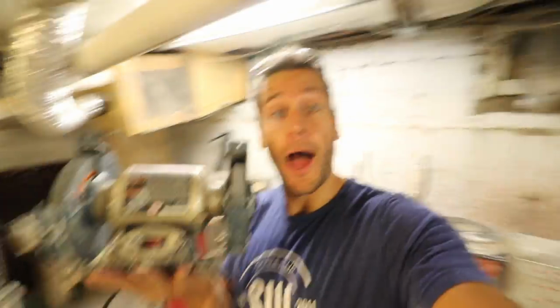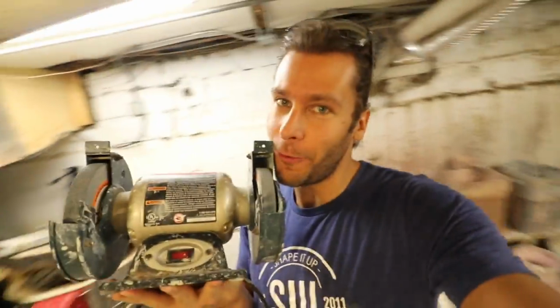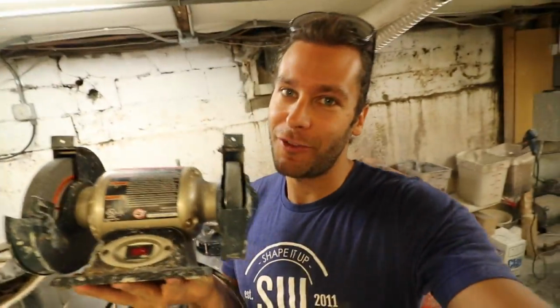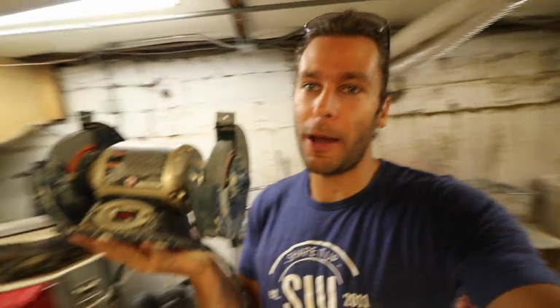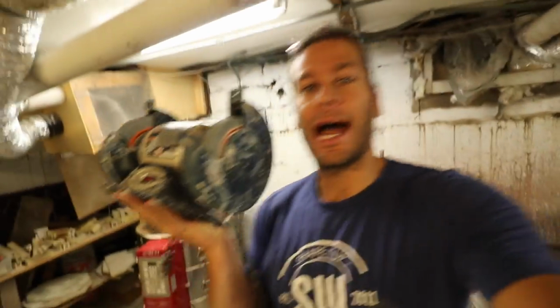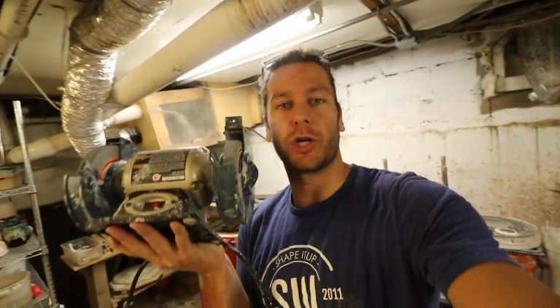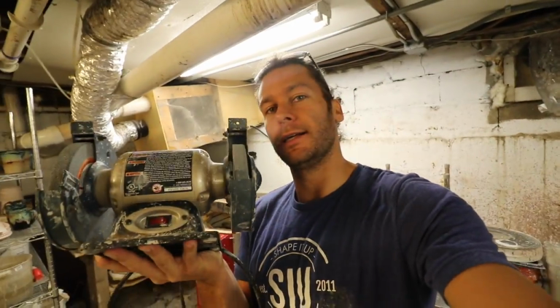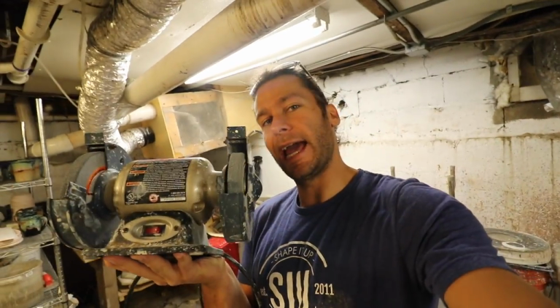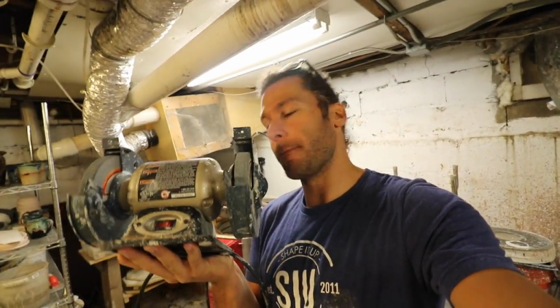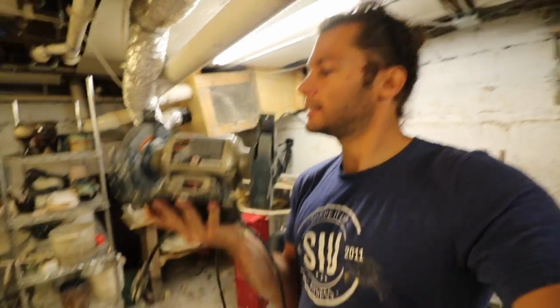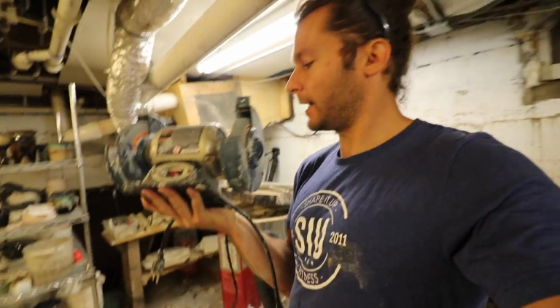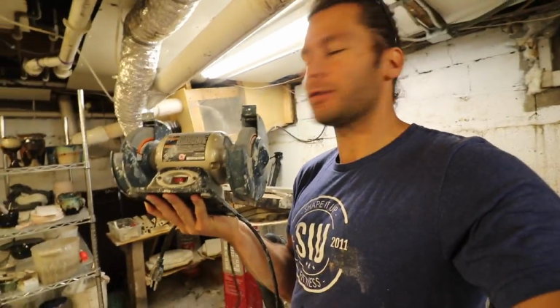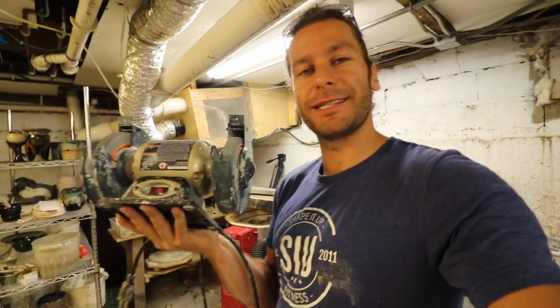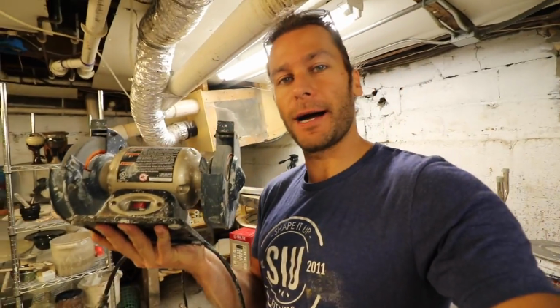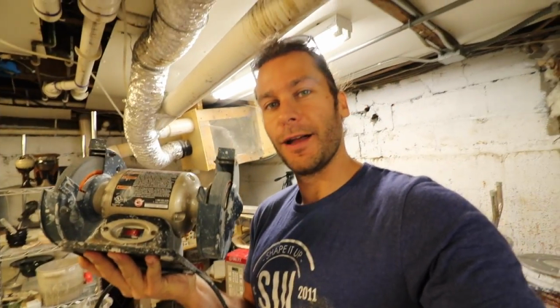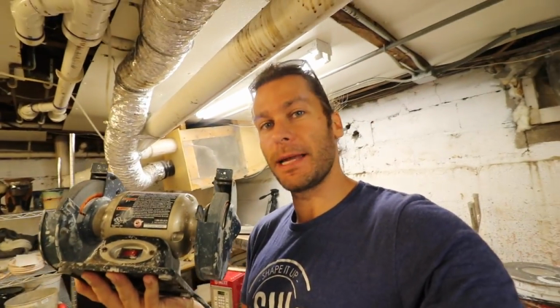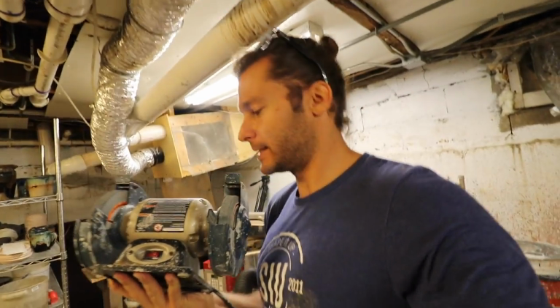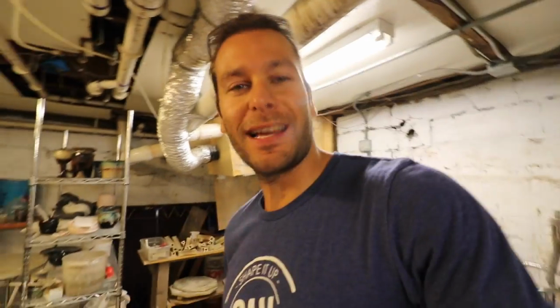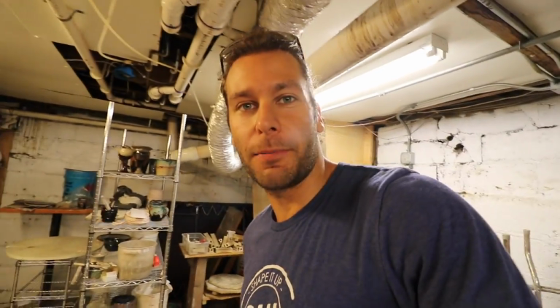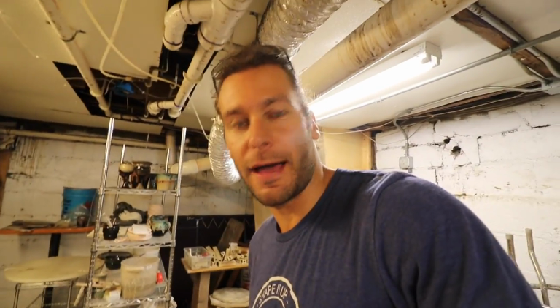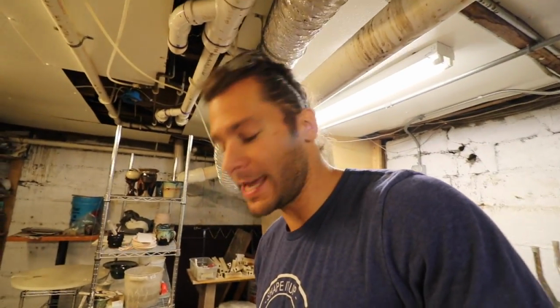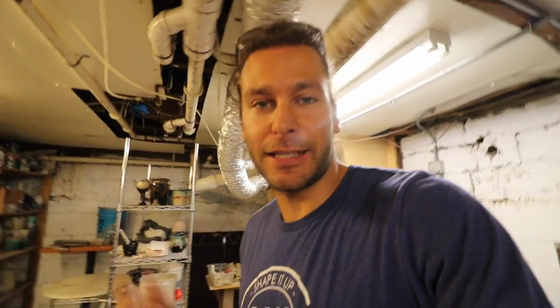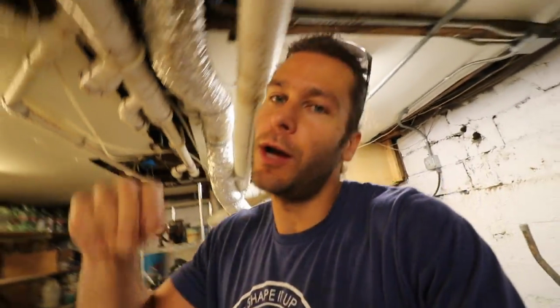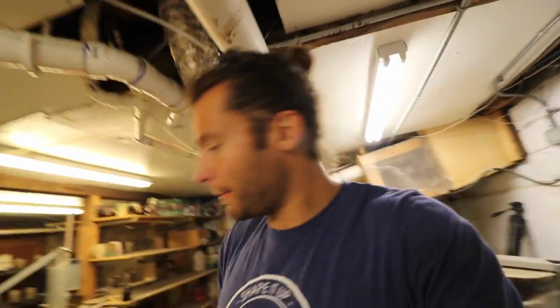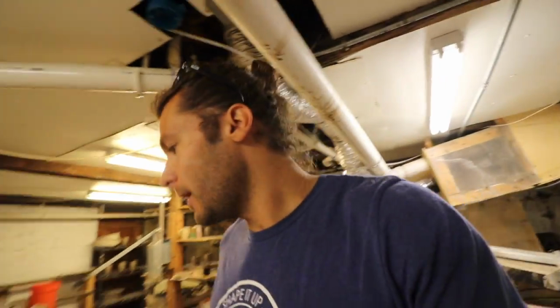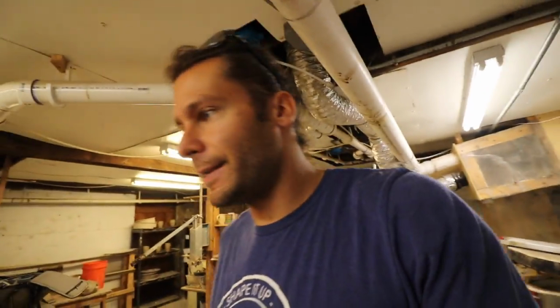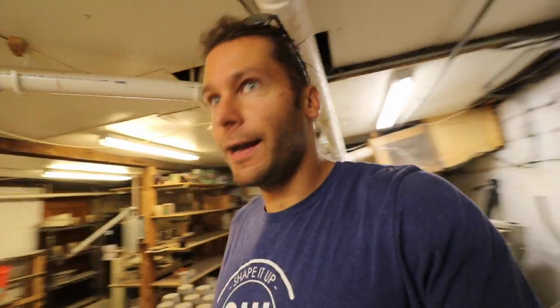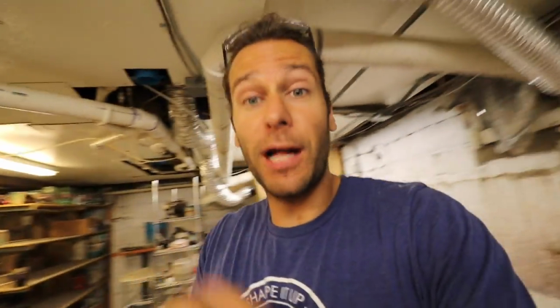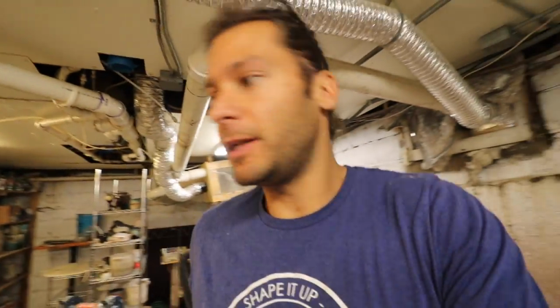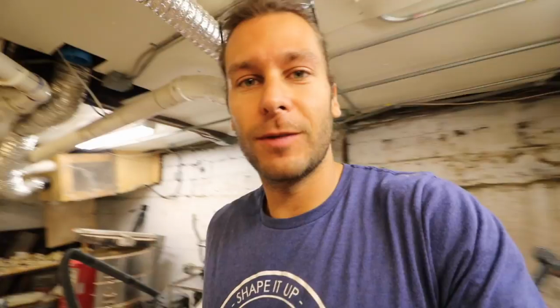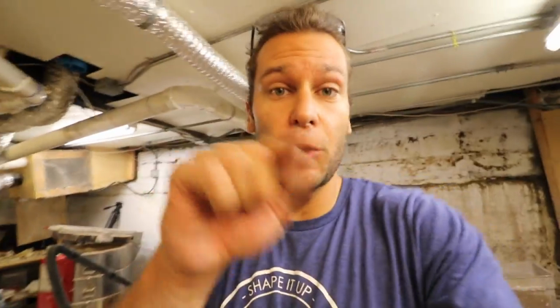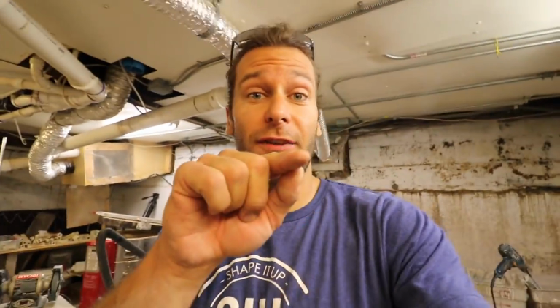Thanks for watching this video about how to use a grinder and how important and useful it is if you're a potter for many, many reasons. Hit that subscribe button if you haven't already, like this video, comment below, and hit that bell button to be notified. We'll see you in the next video.